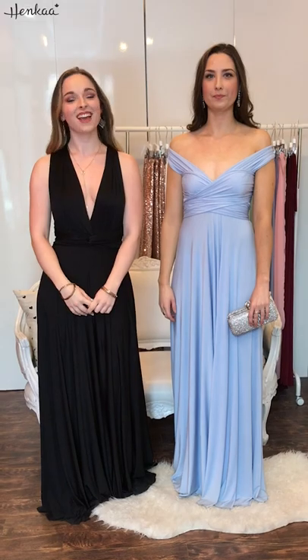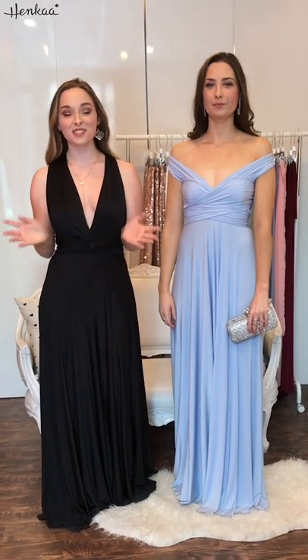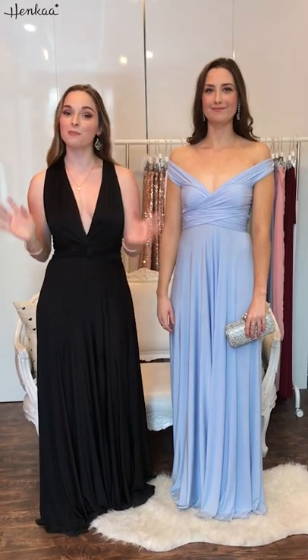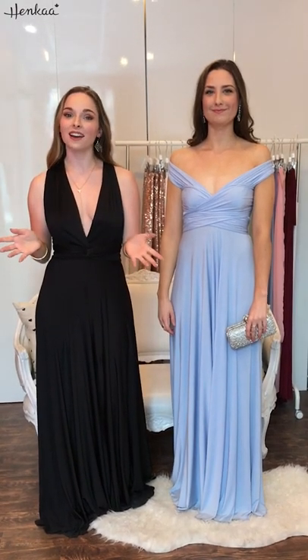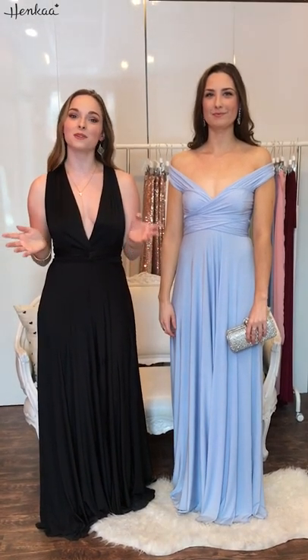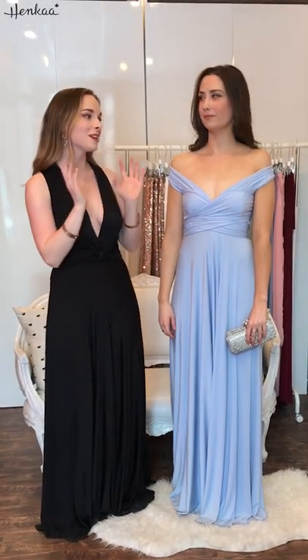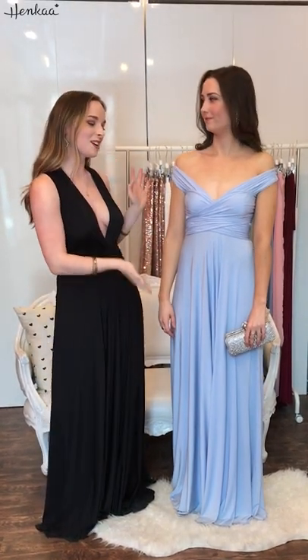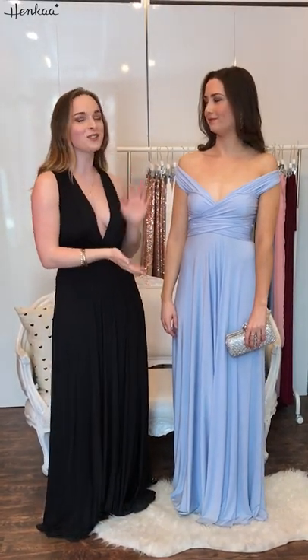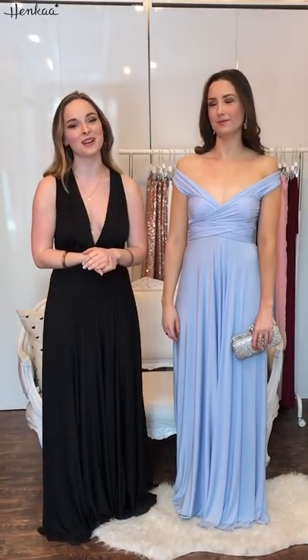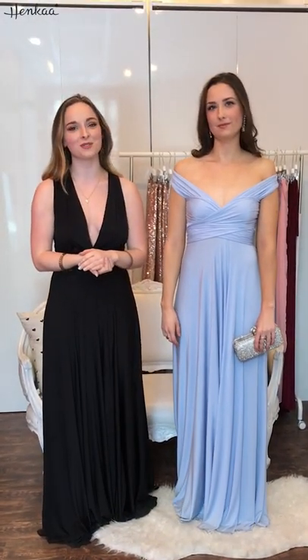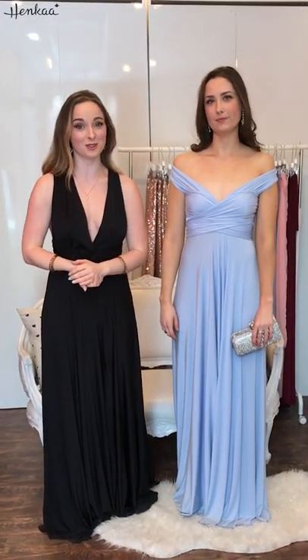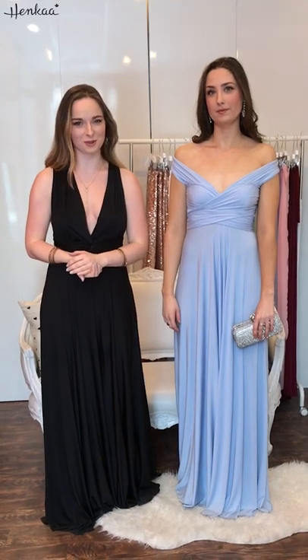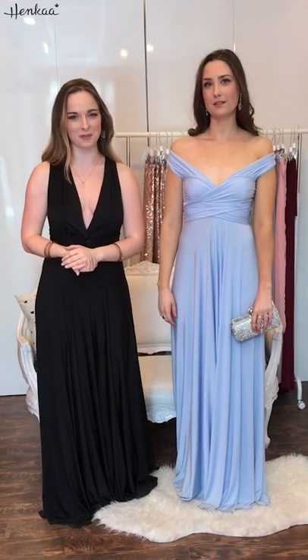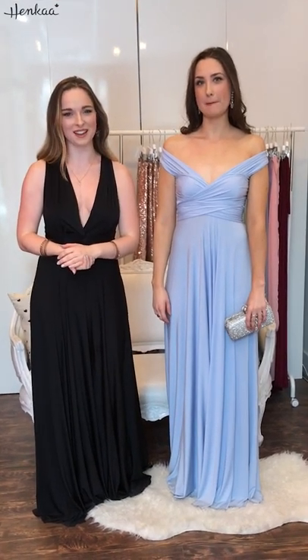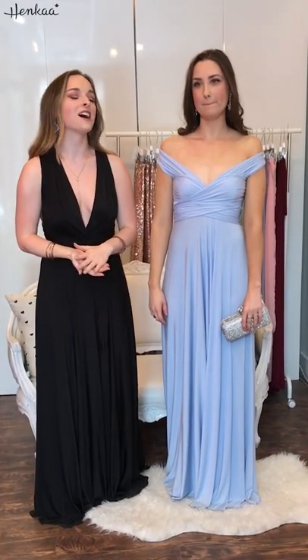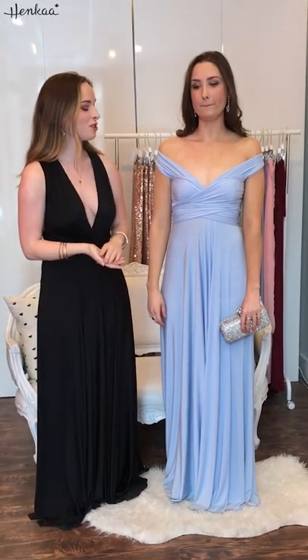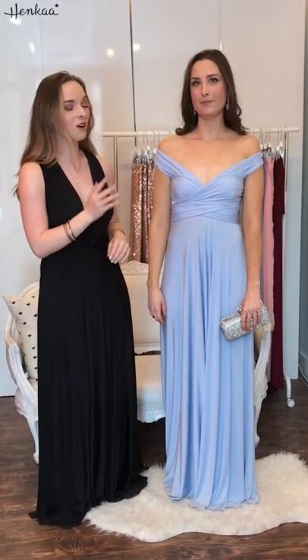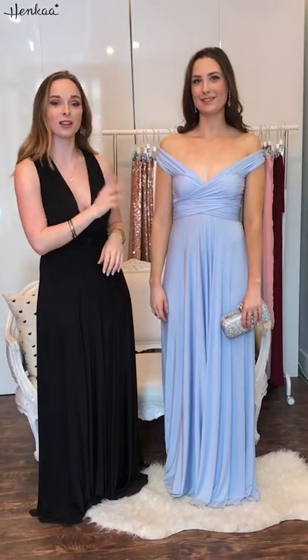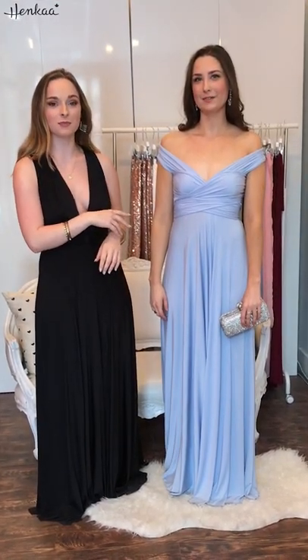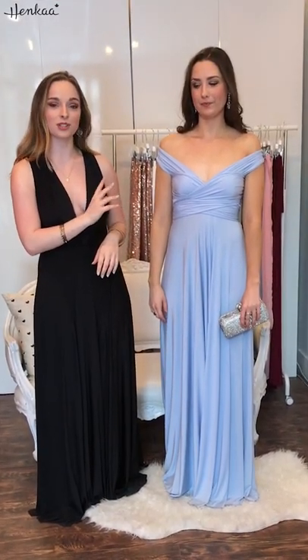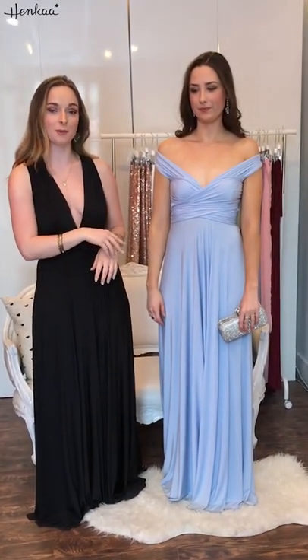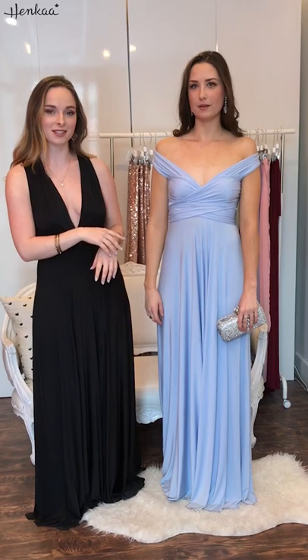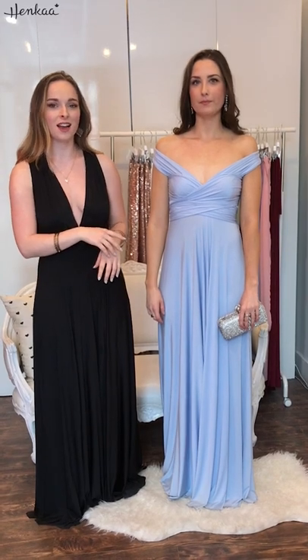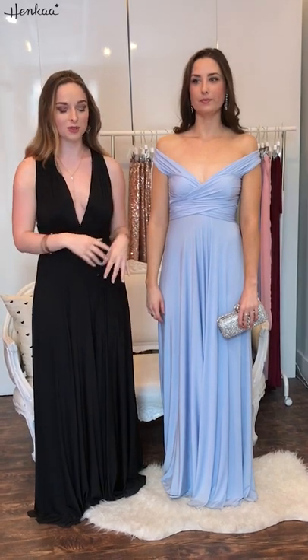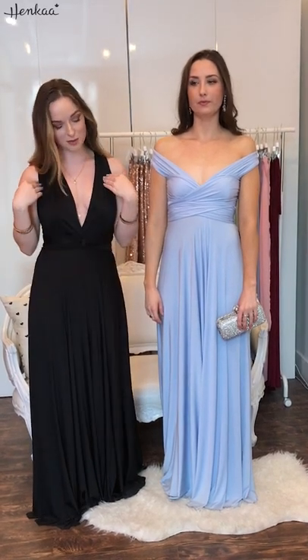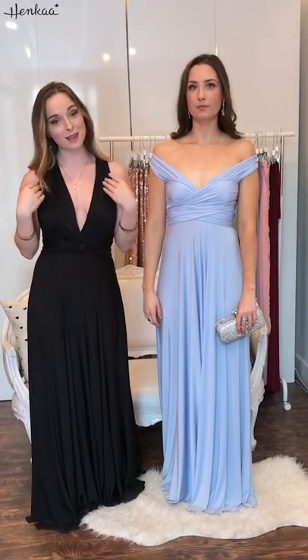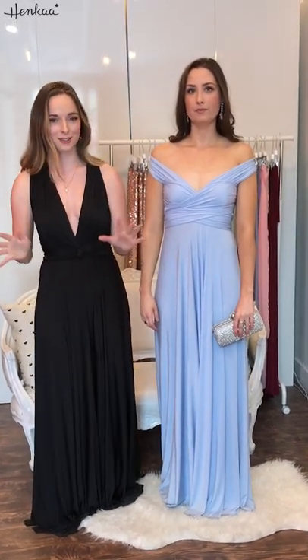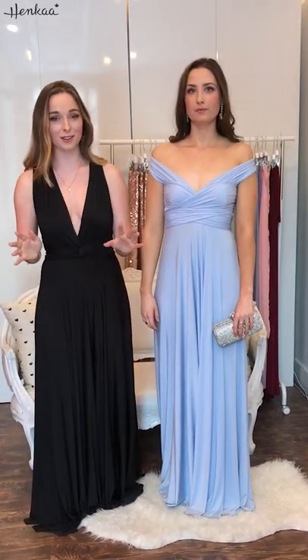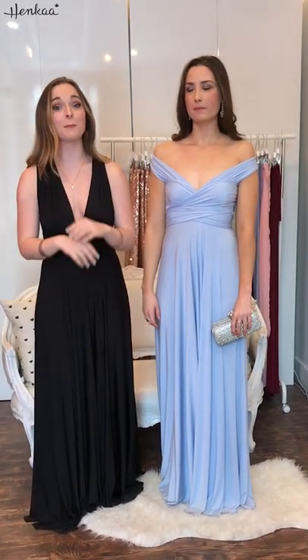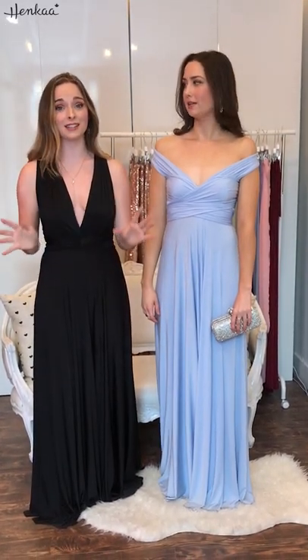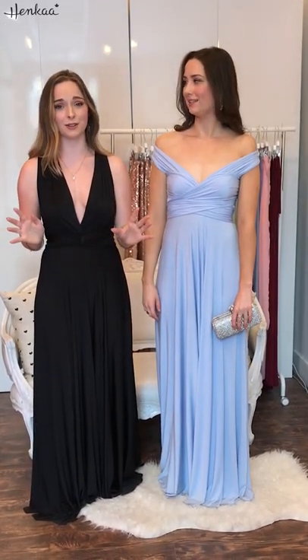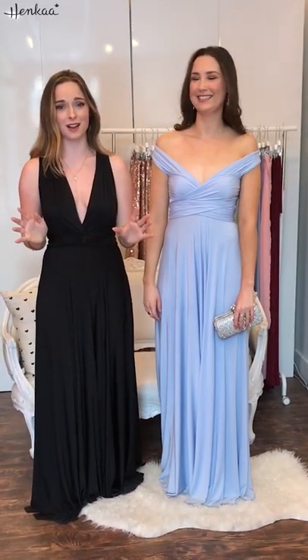Hey guys, we're back. I'm here with Sarah who is going to be showing us her chosen prom look today. She has on our light sky blue Sakura maxi — same dress as me, different color, completely different look and style.